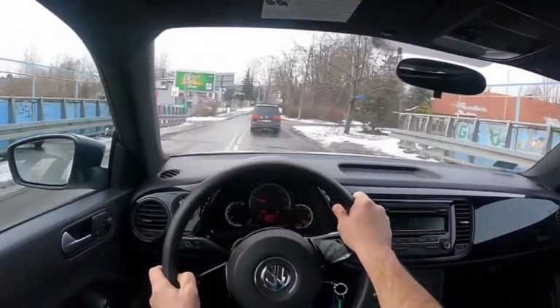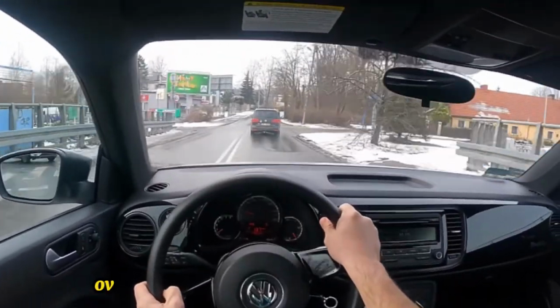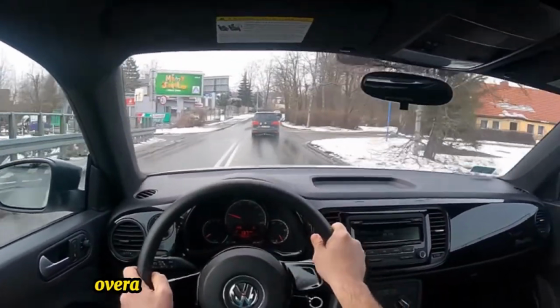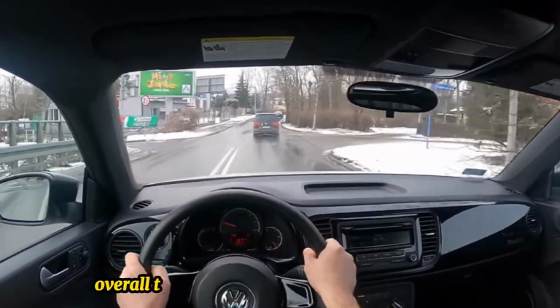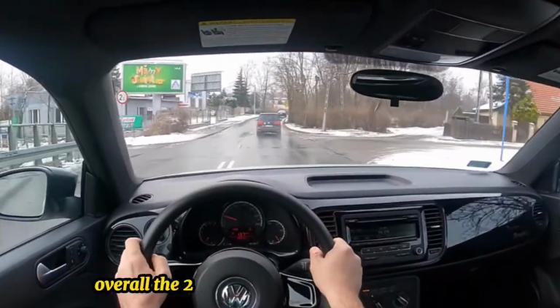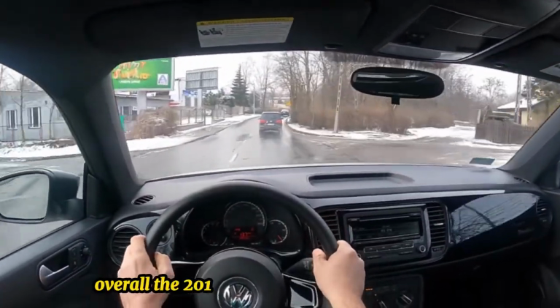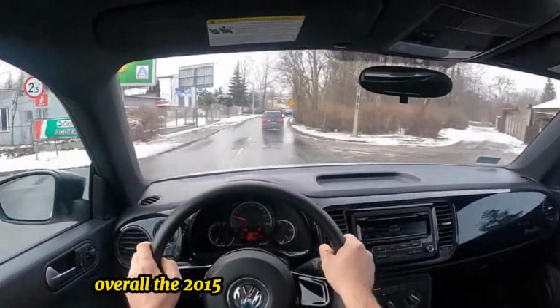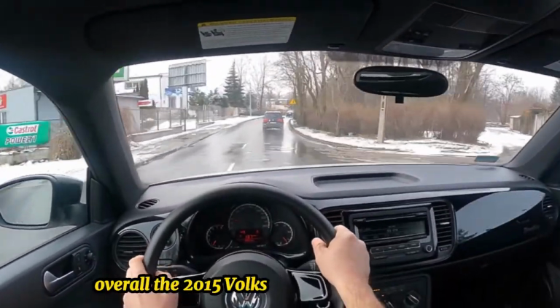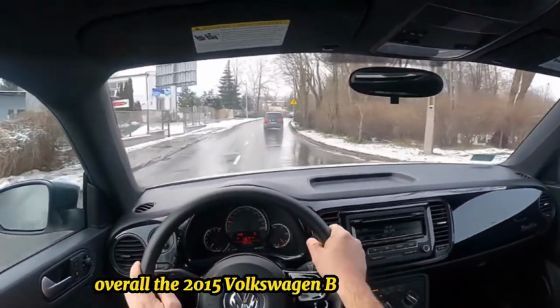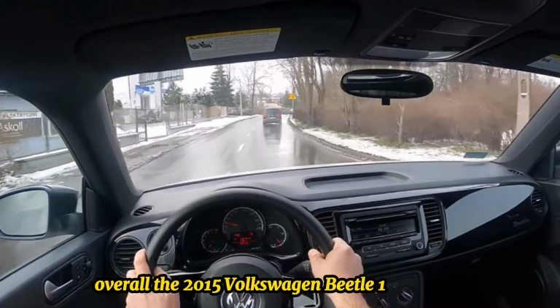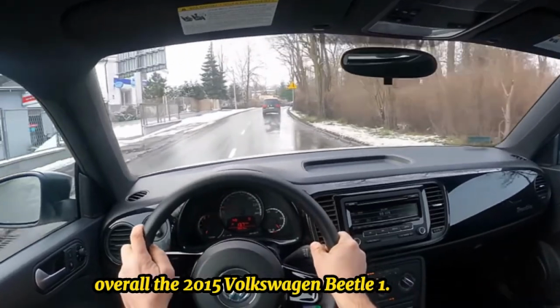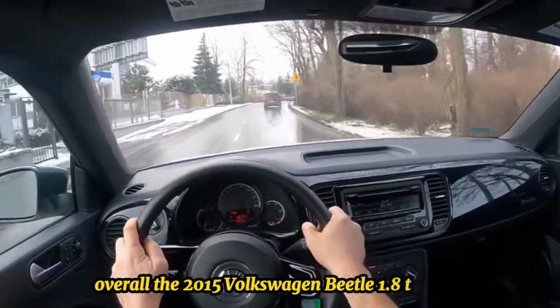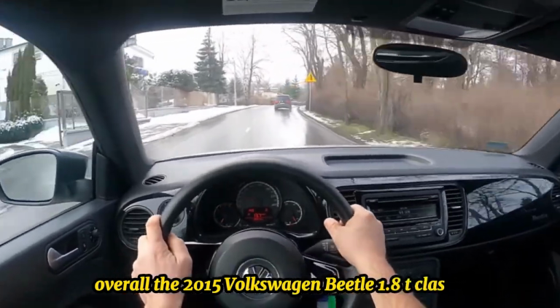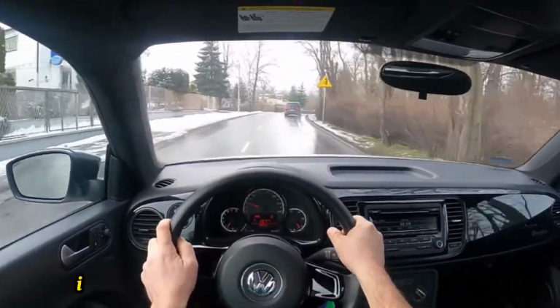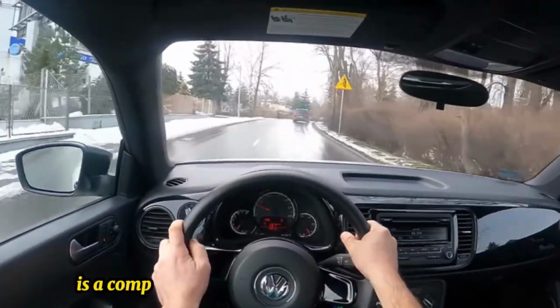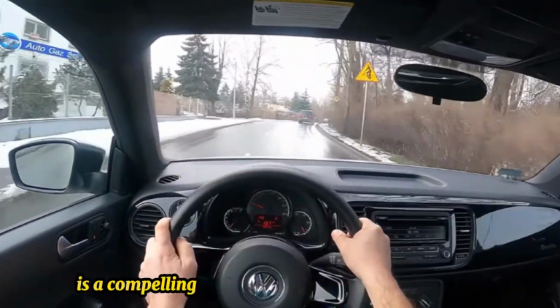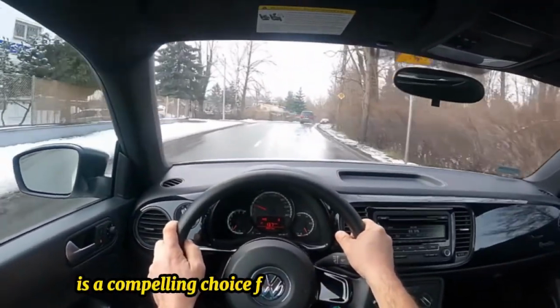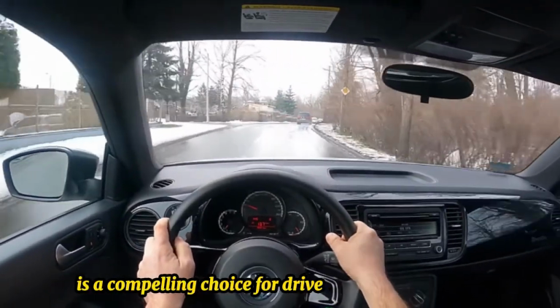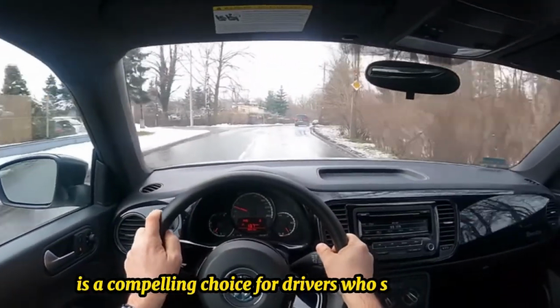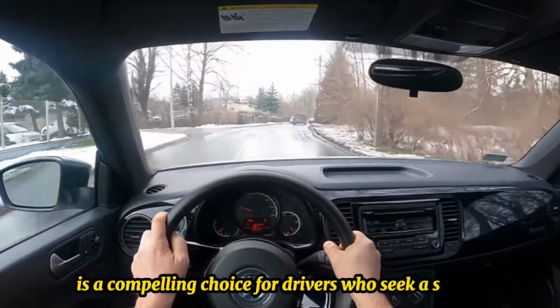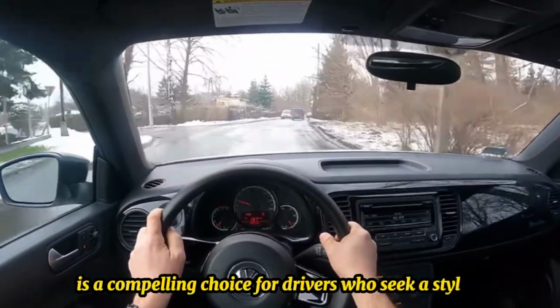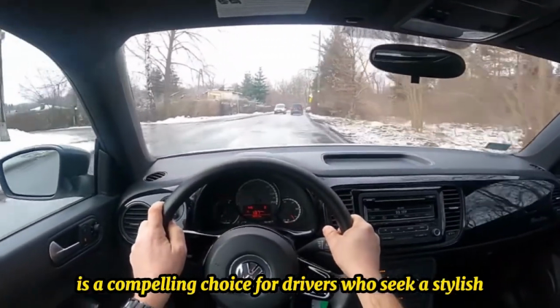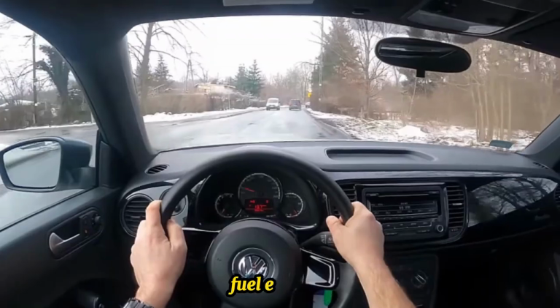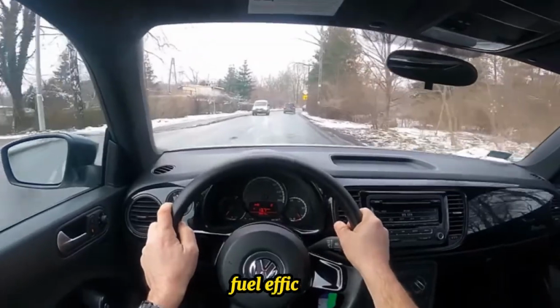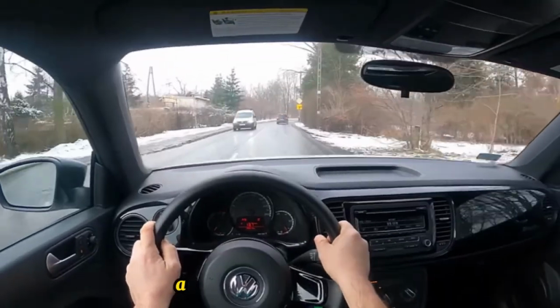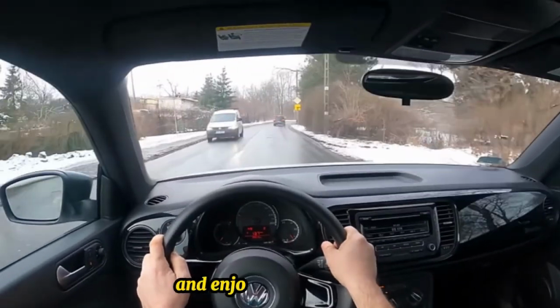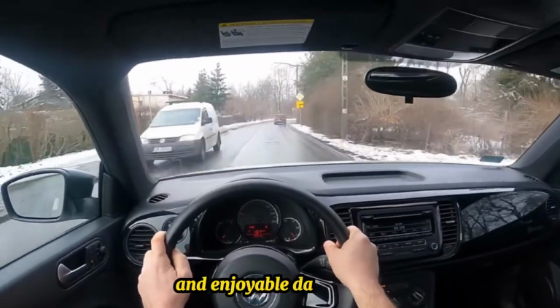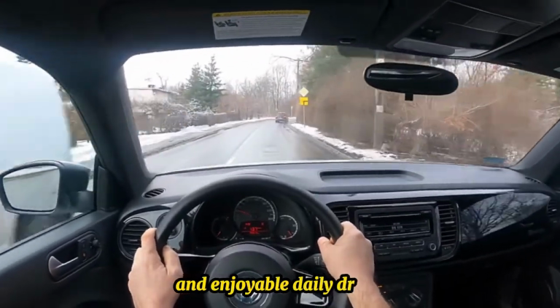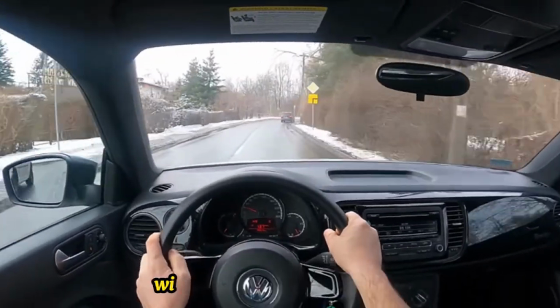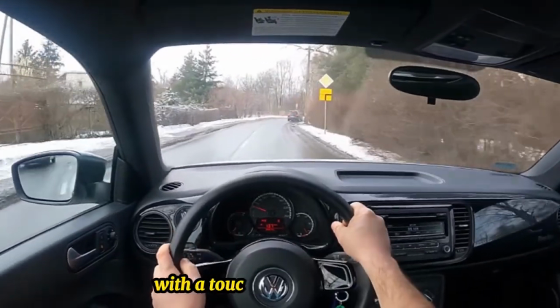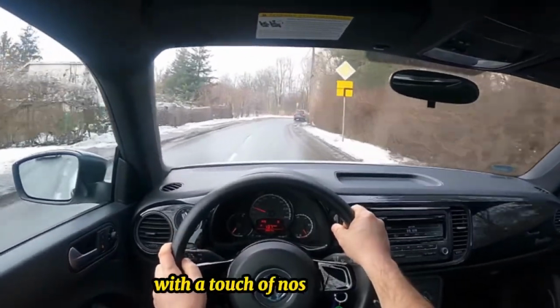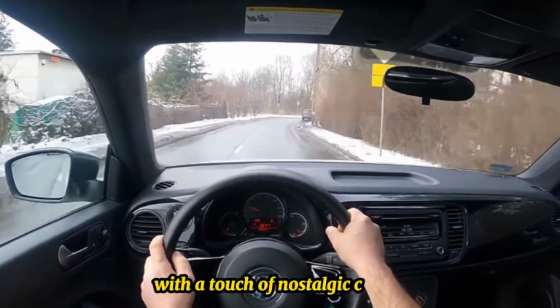Overall, the 2015 Volkswagen Beetle 1.8T Classic is a compelling choice for drivers who seek a stylish, fuel-efficient, and enjoyable daily driver with a touch of nostalgic charm.